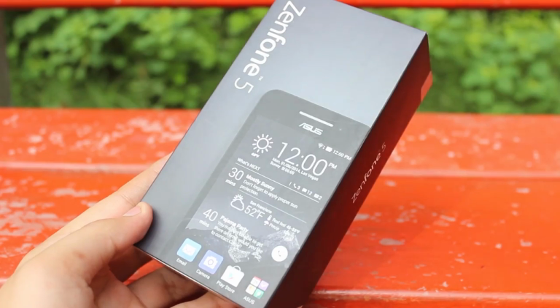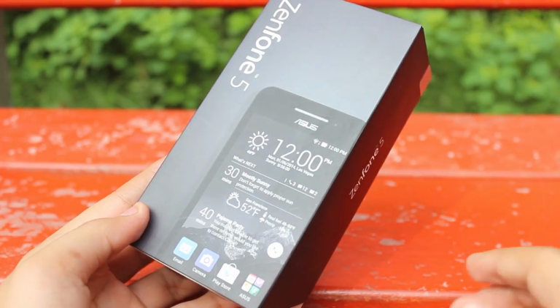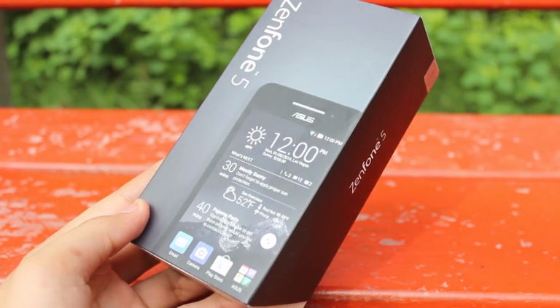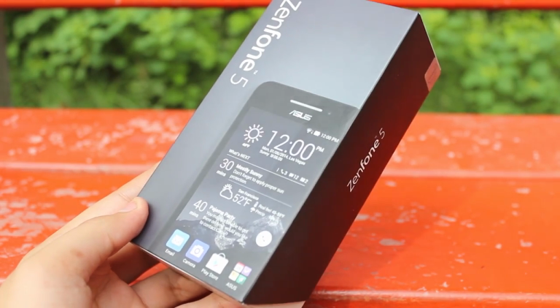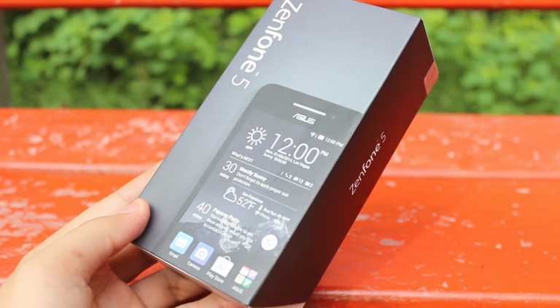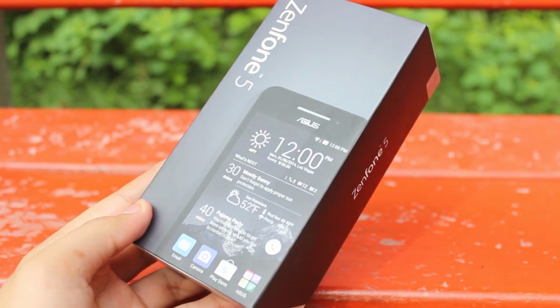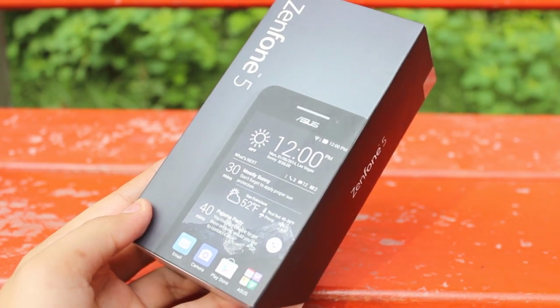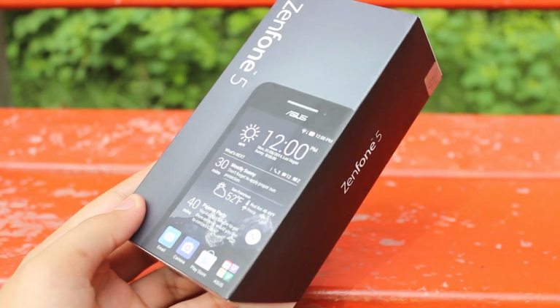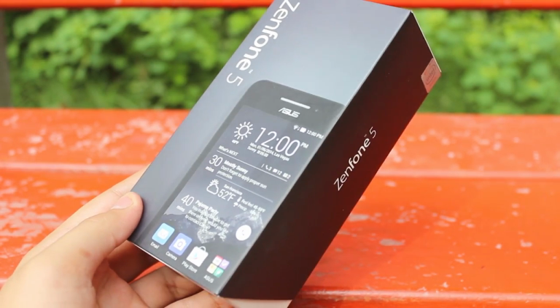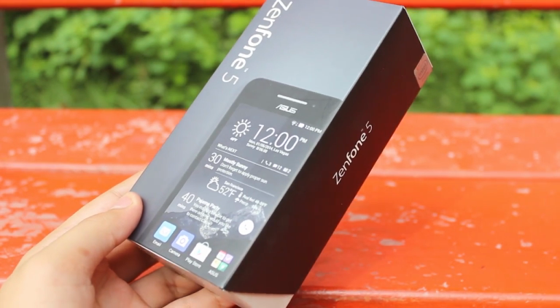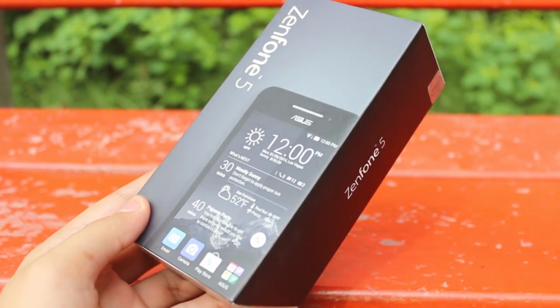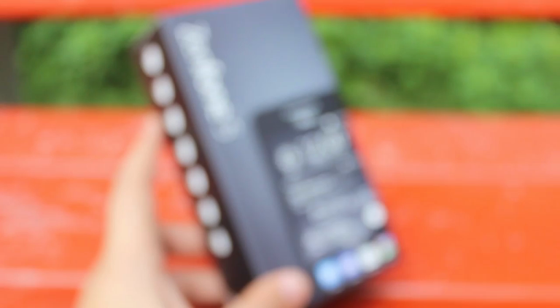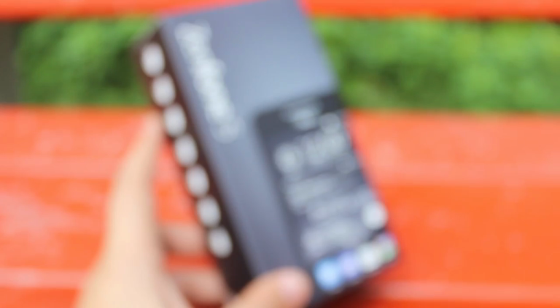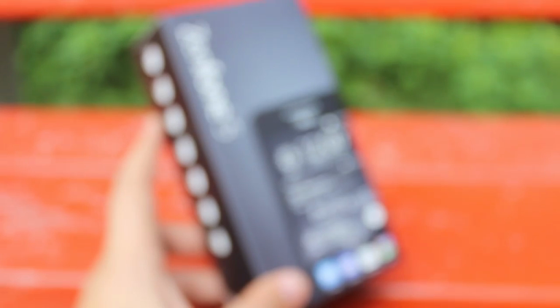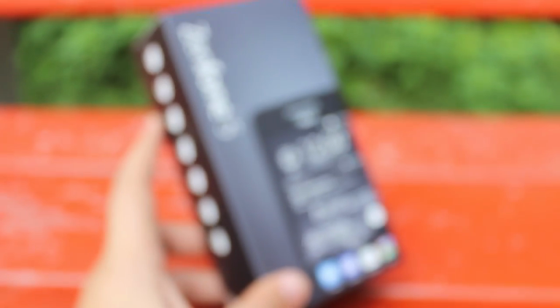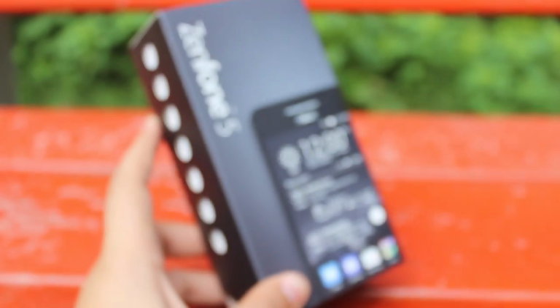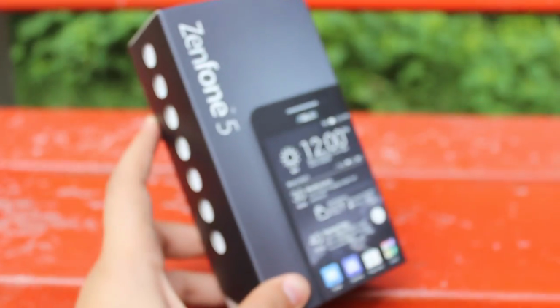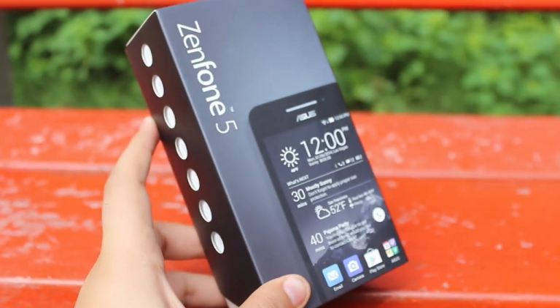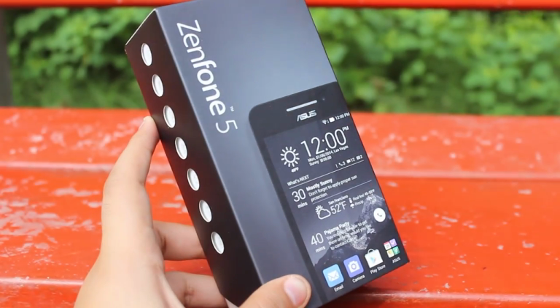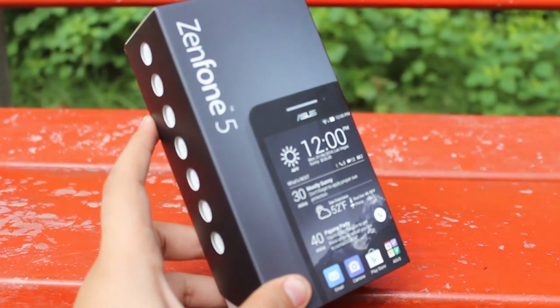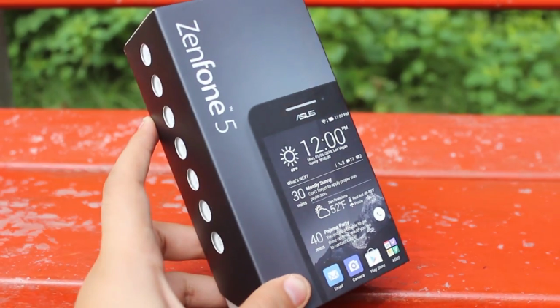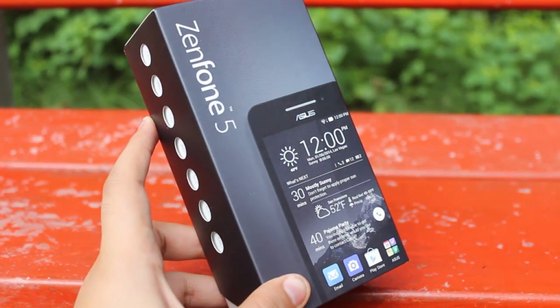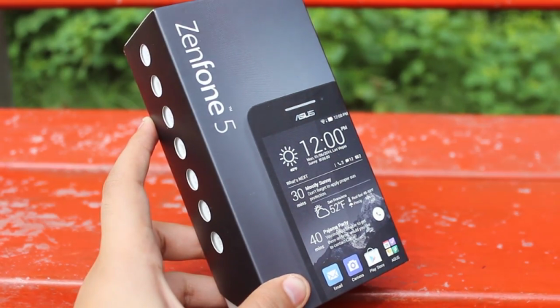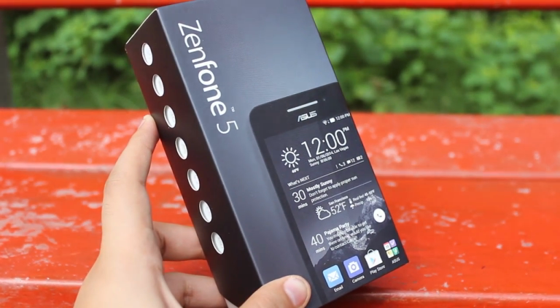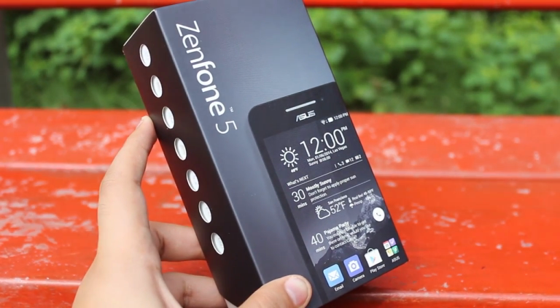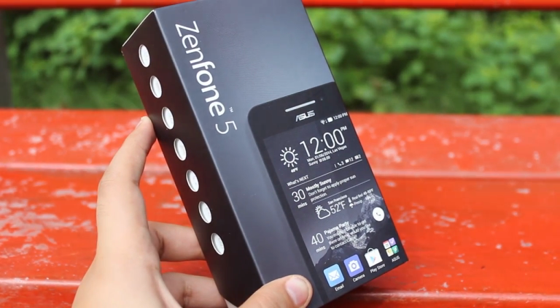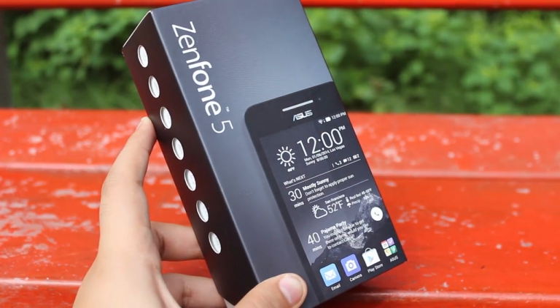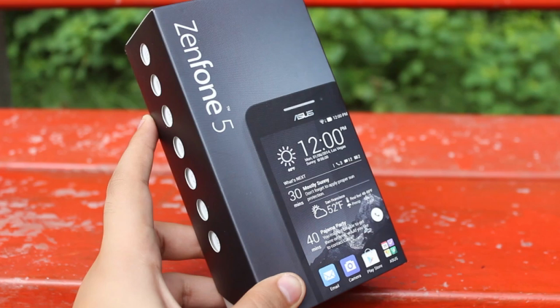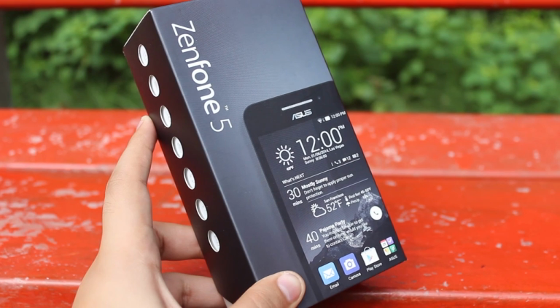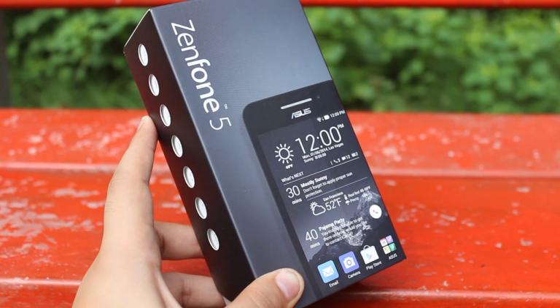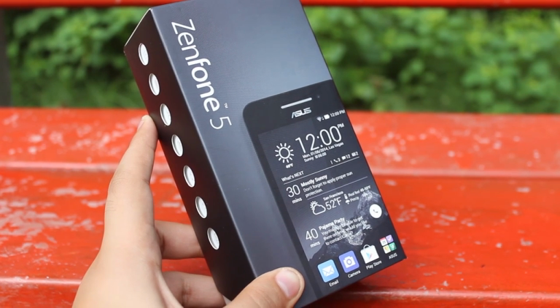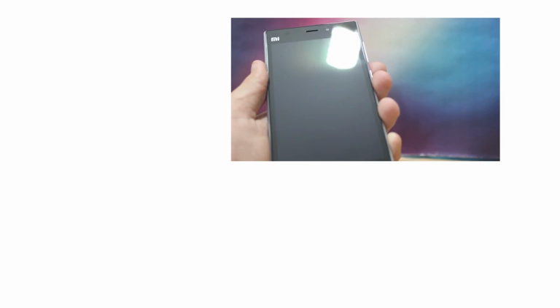So that pretty much wraps up the unboxing of the Zenfone 5. If you have any further questions about this device, do let me know in the comments below. I'll try to answer those in future videos. Thanks for watching and please do subscribe.